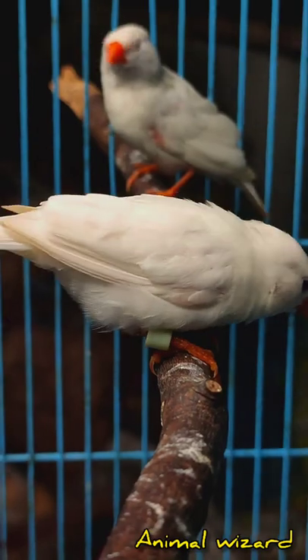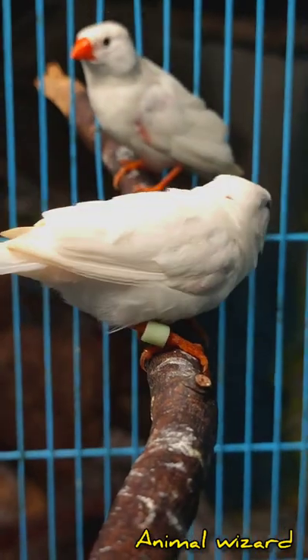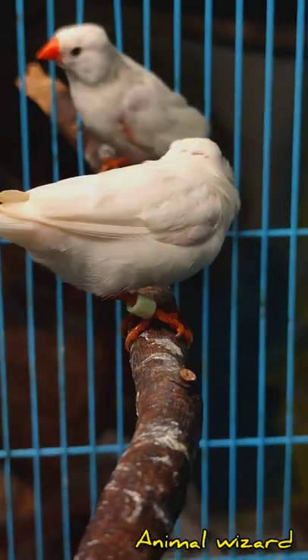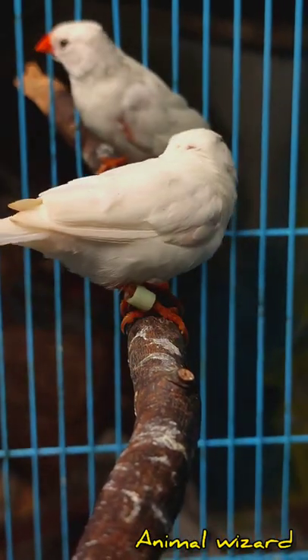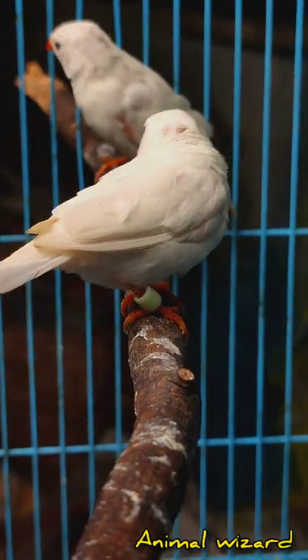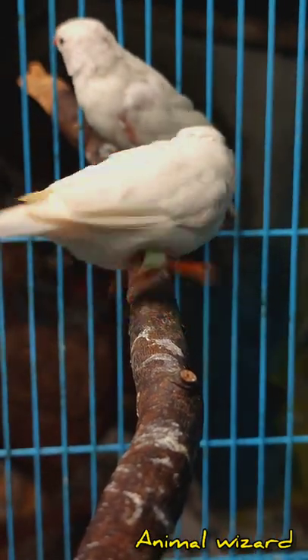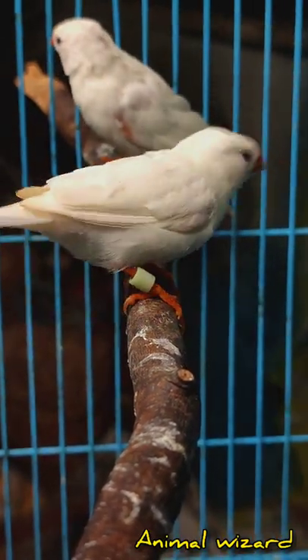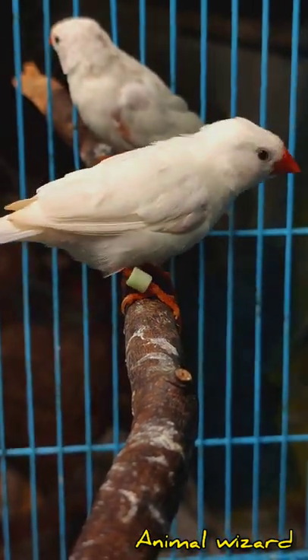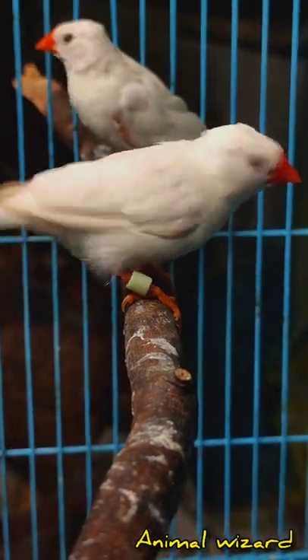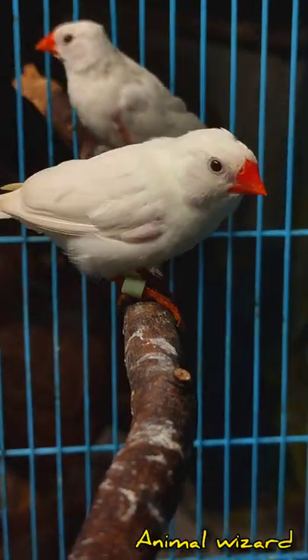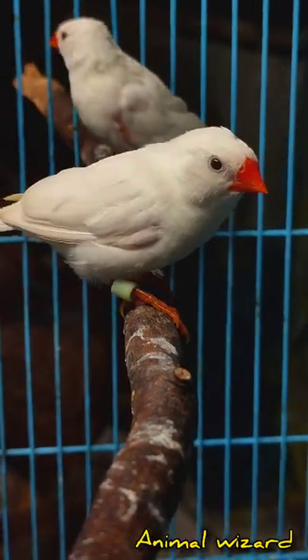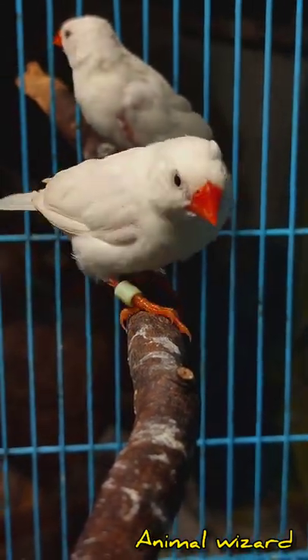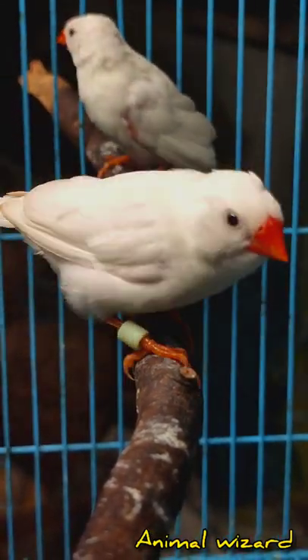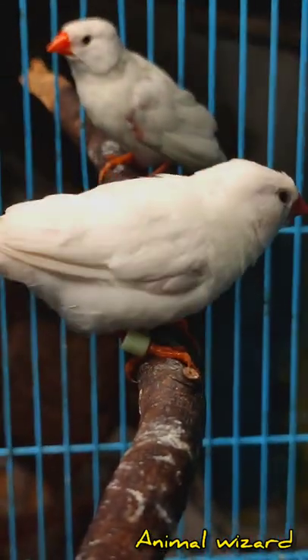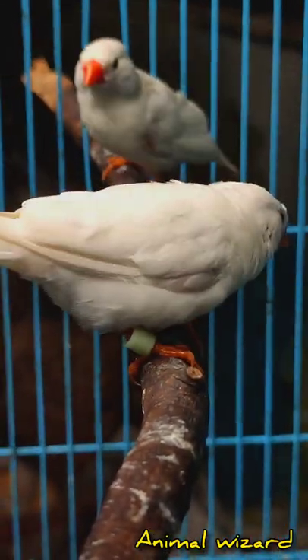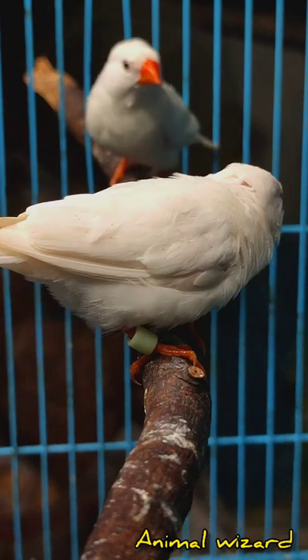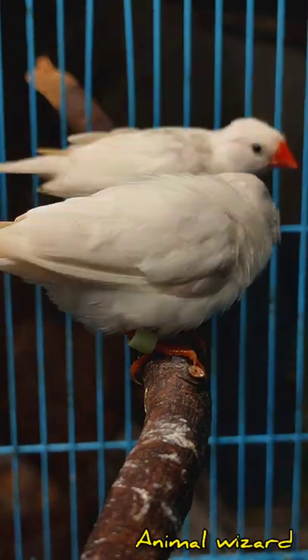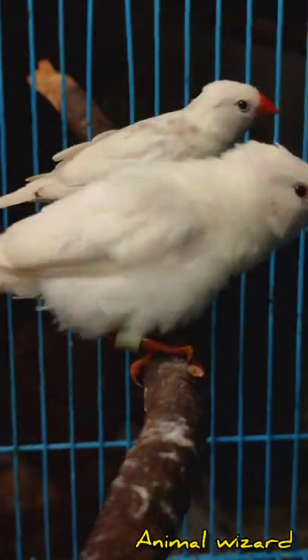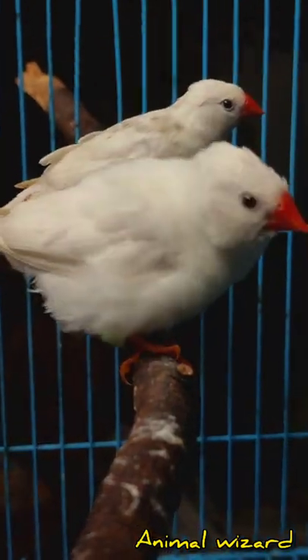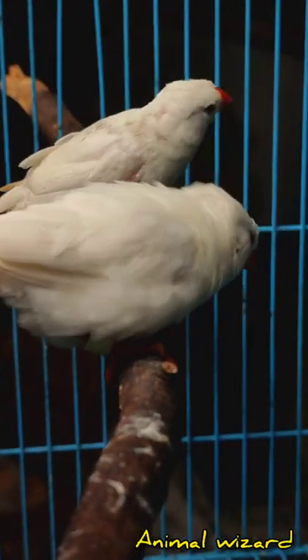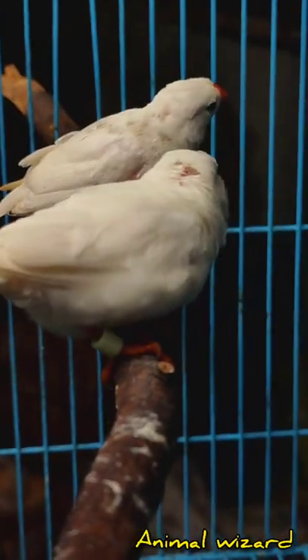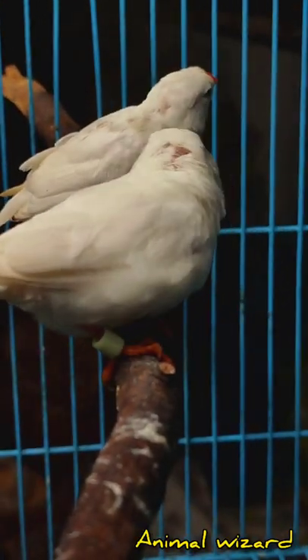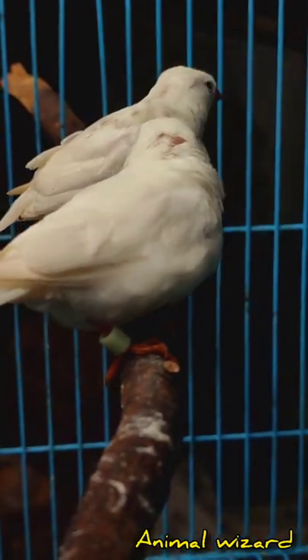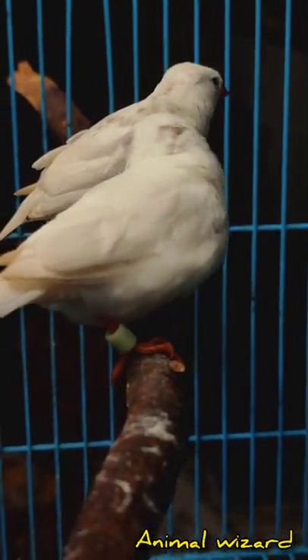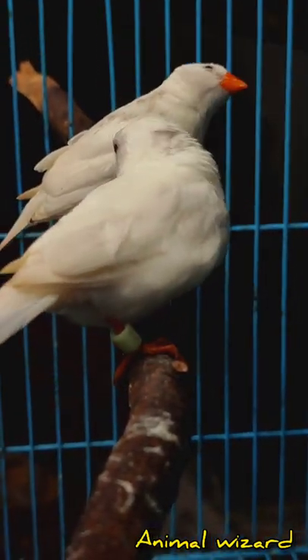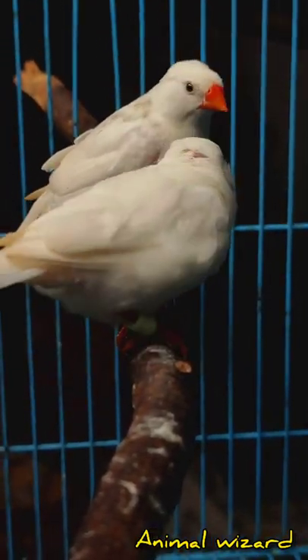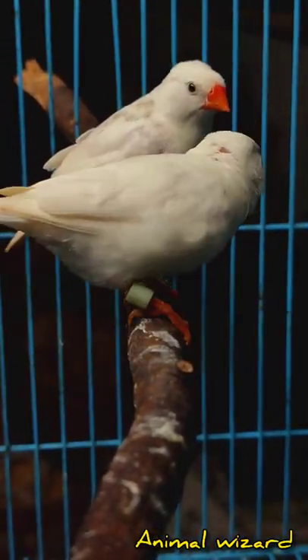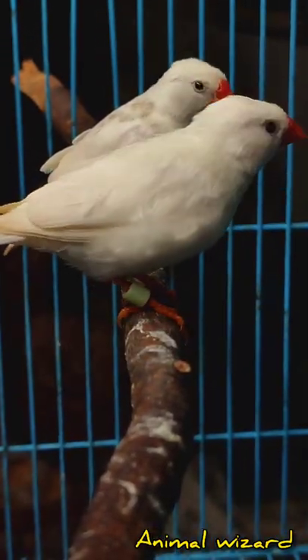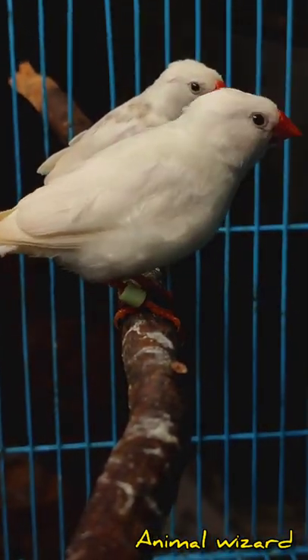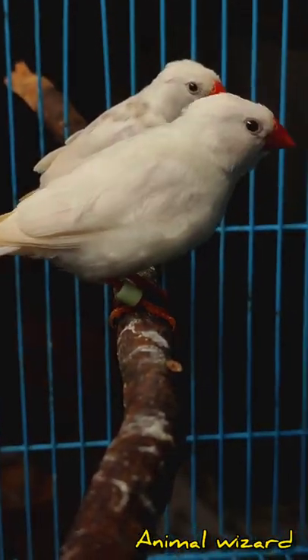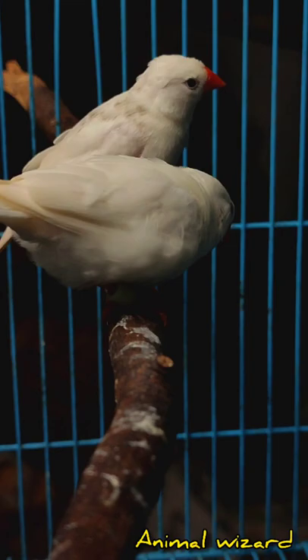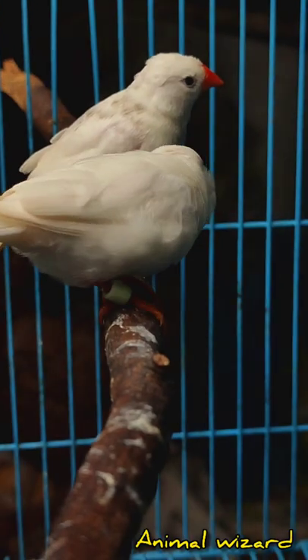Hi friends! Let us identify male and female. I have used two white fingers. This is a clutch. This is a semi-adult stage.